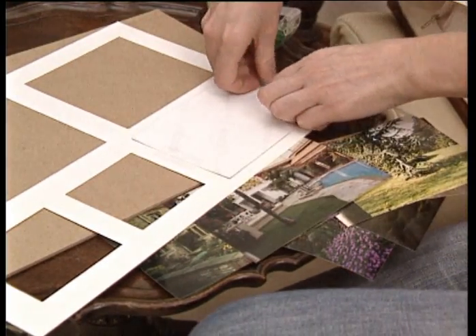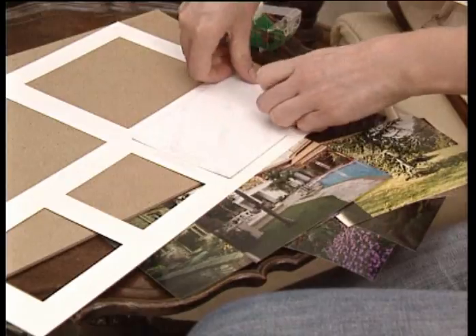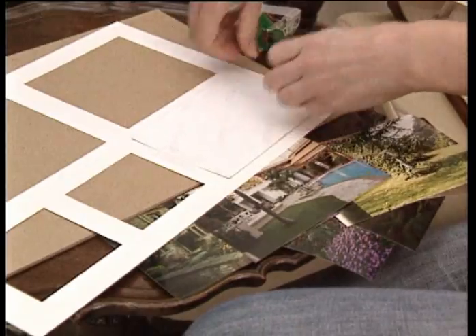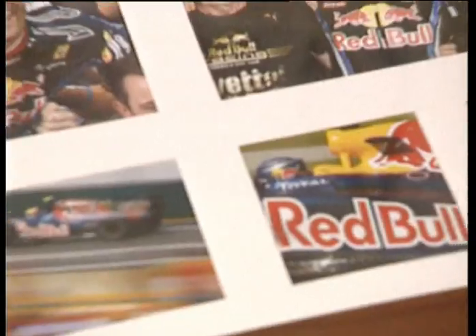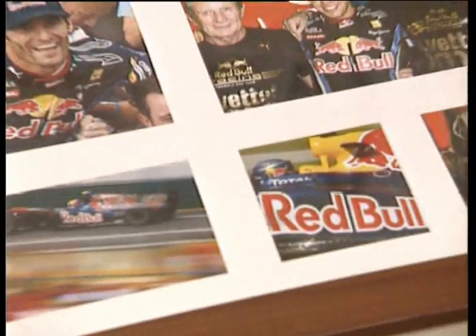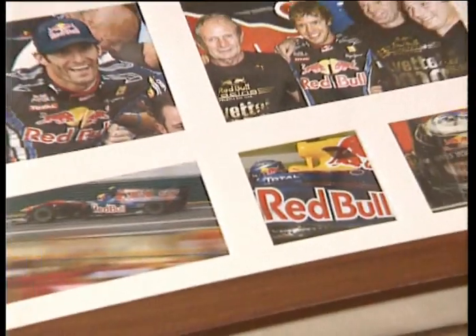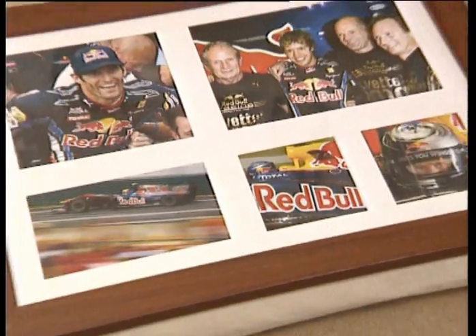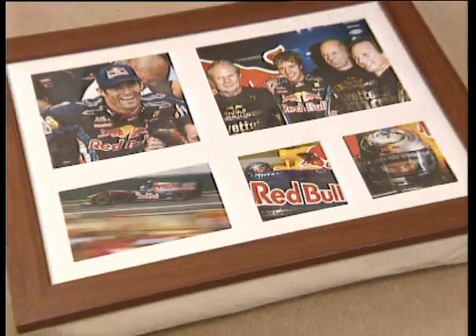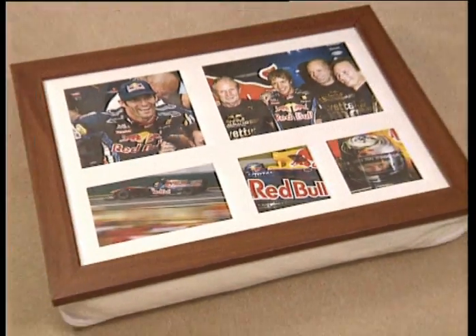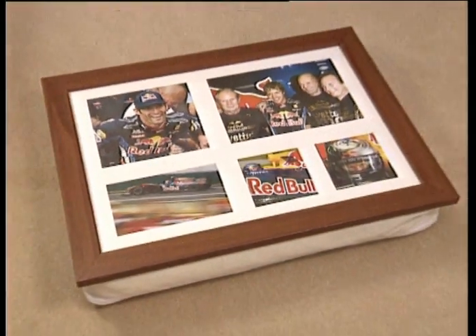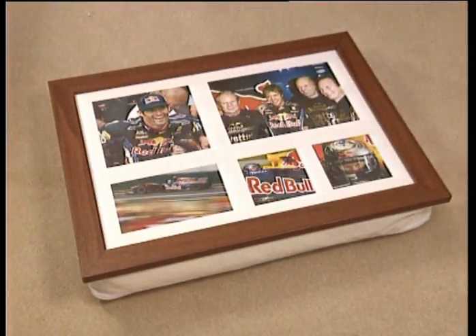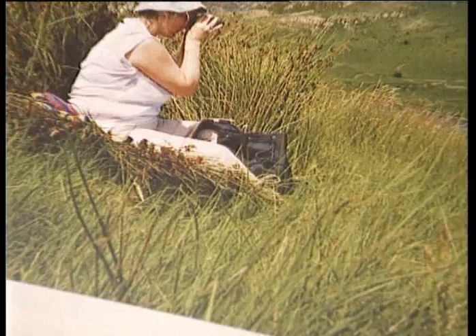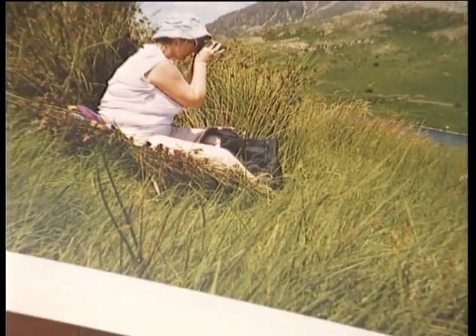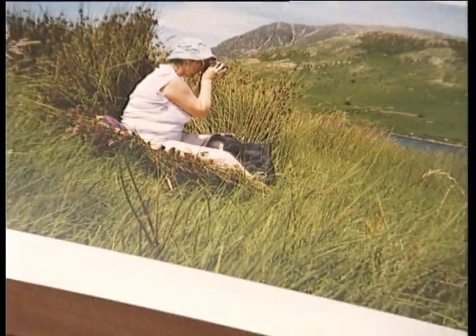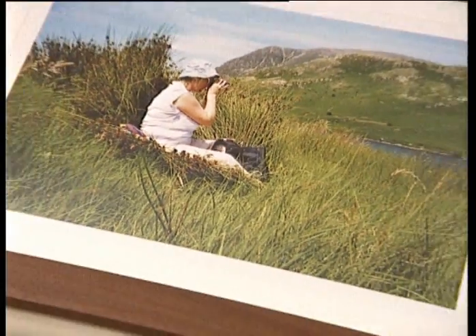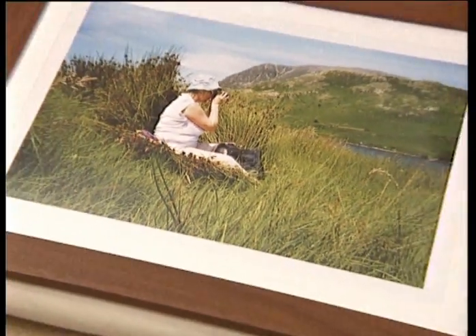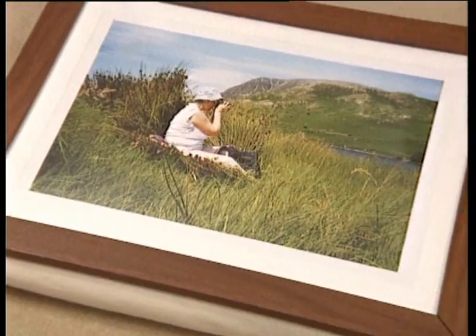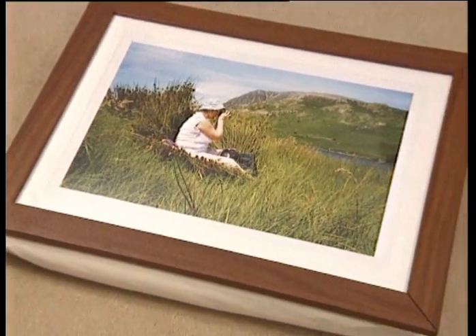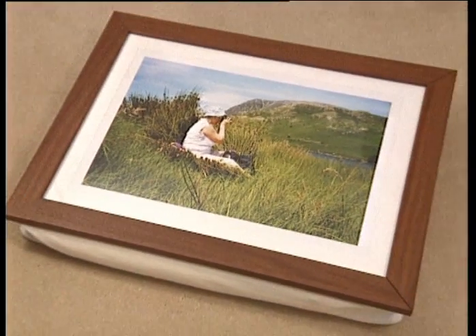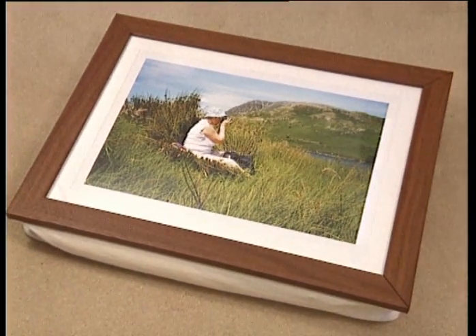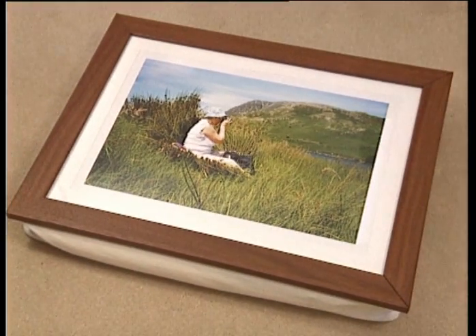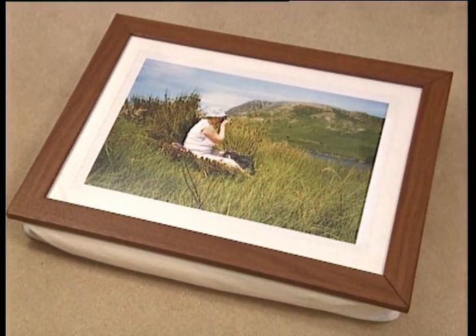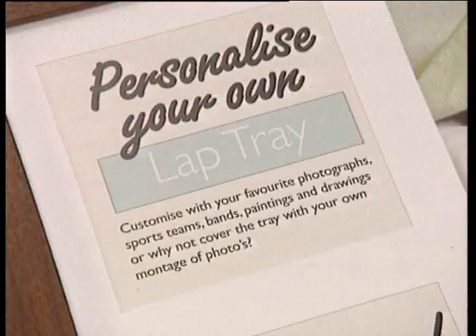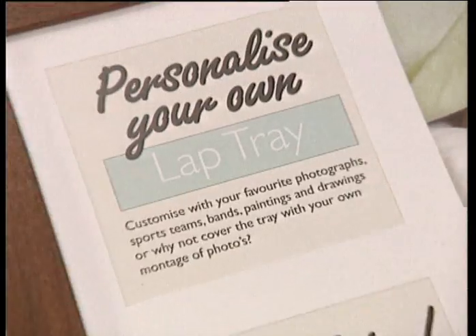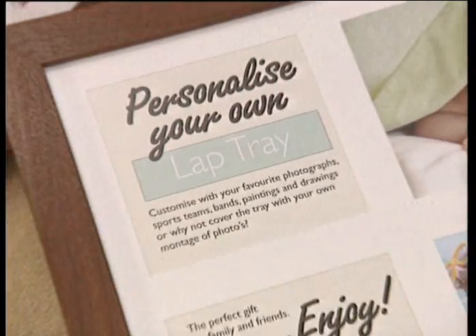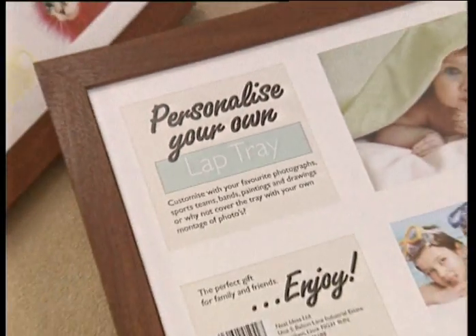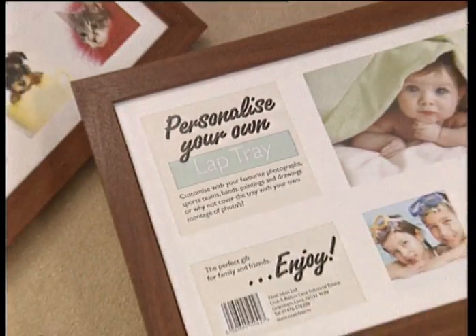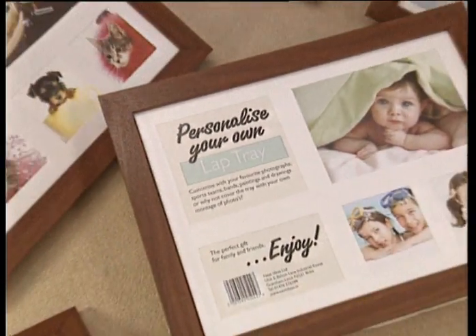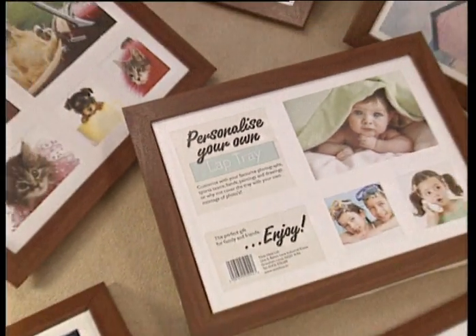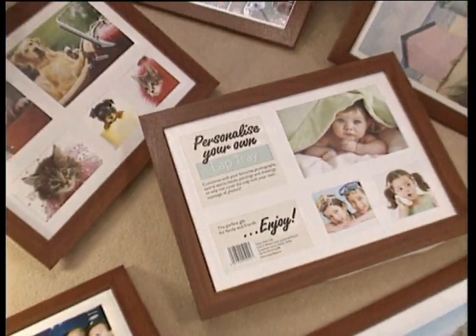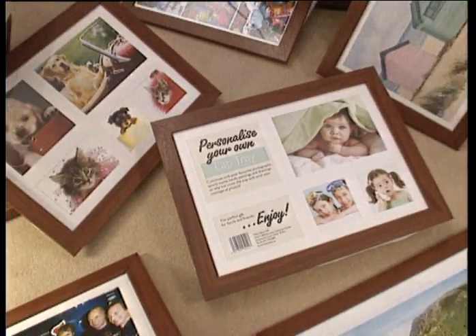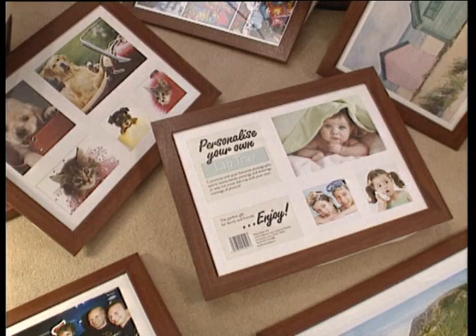Have fun and get creative with the Laptray and give your friend or family member a personalised gift they'll never forget. Try one out now and take it to the checkout today!